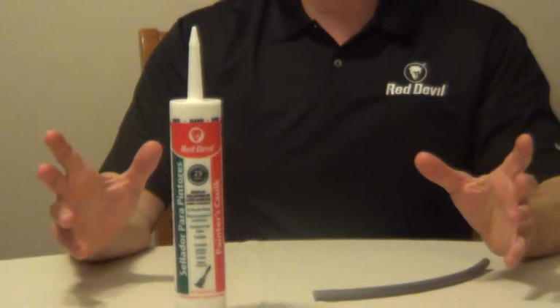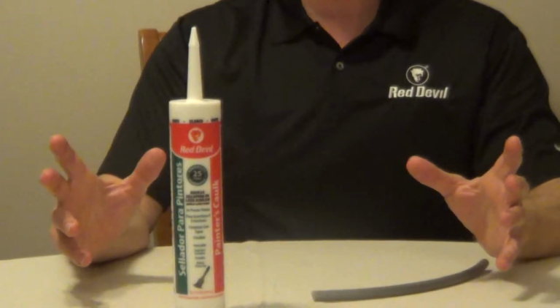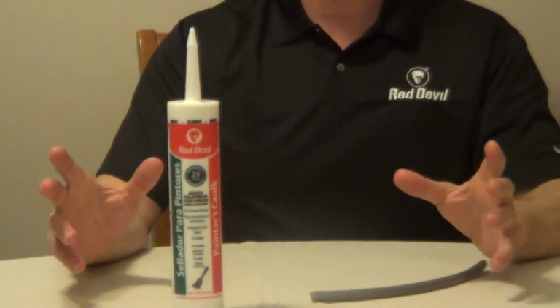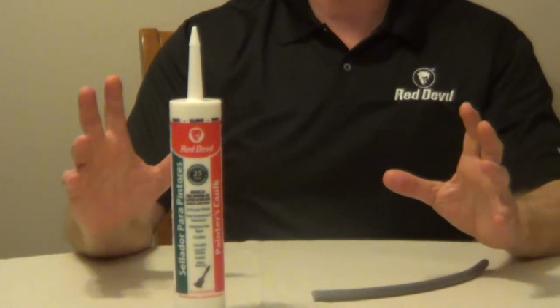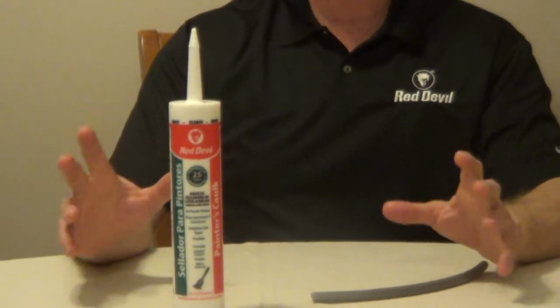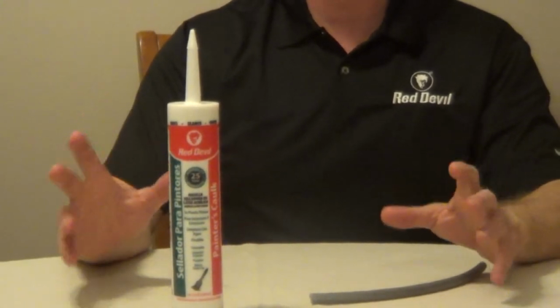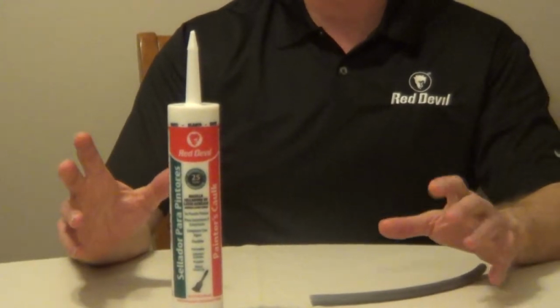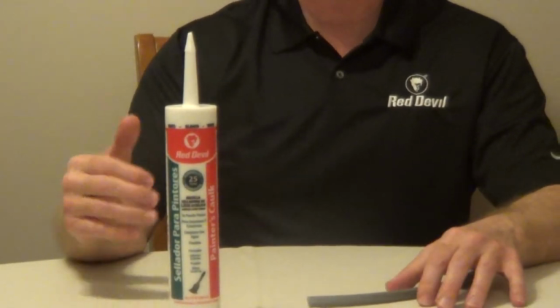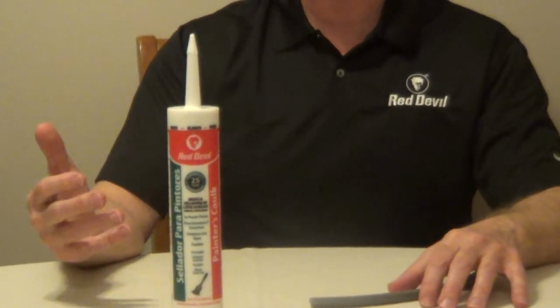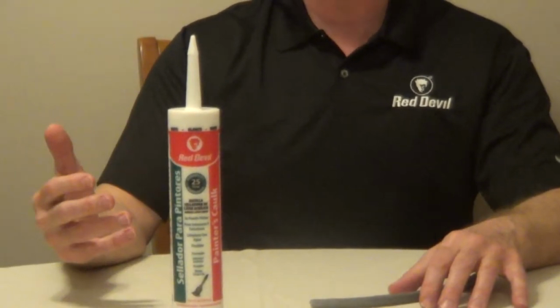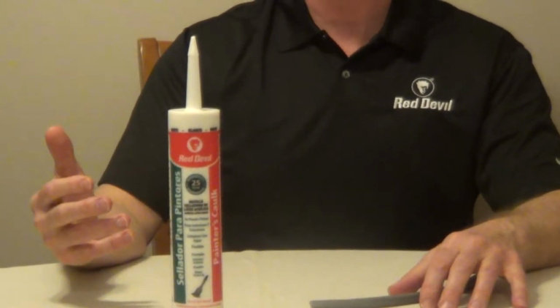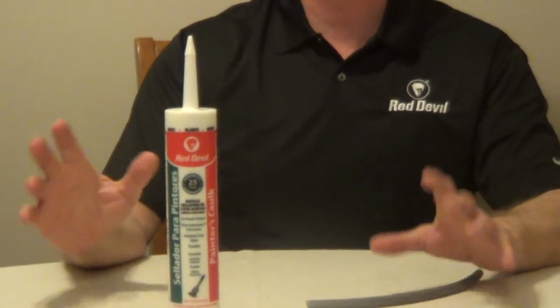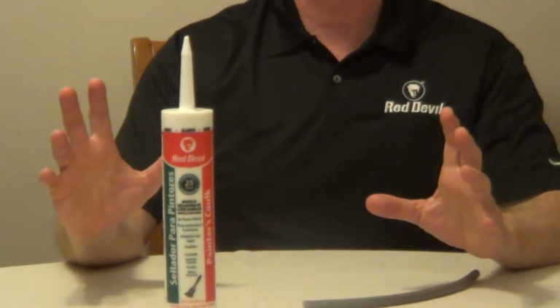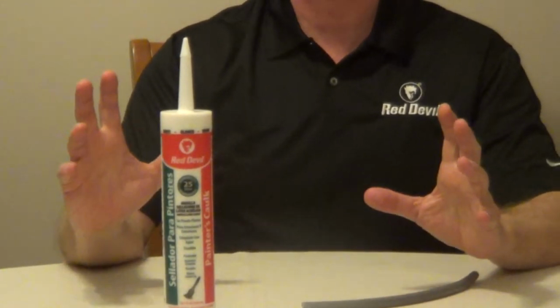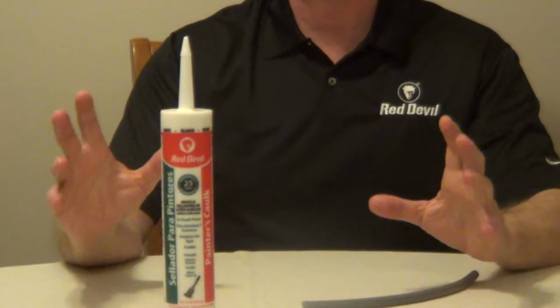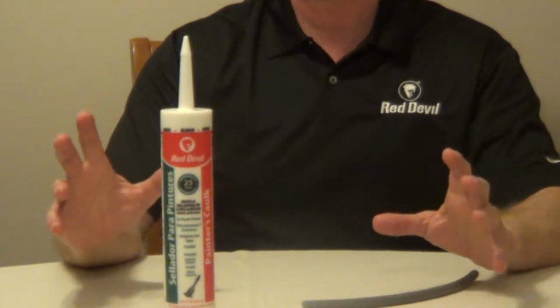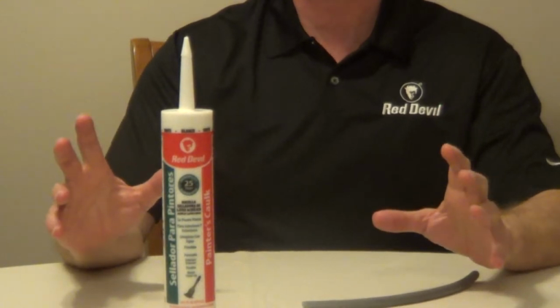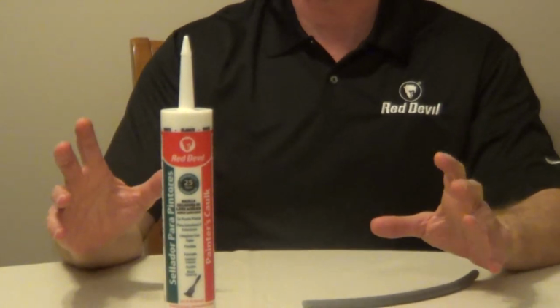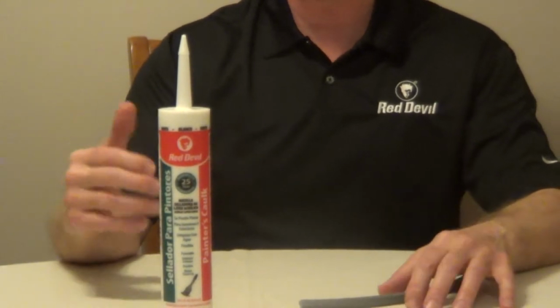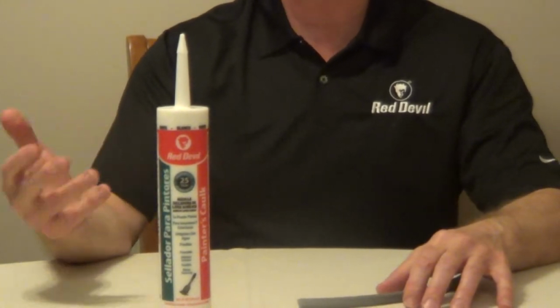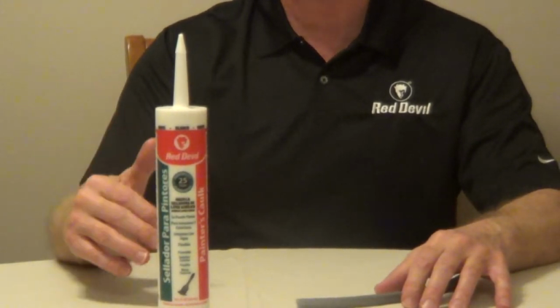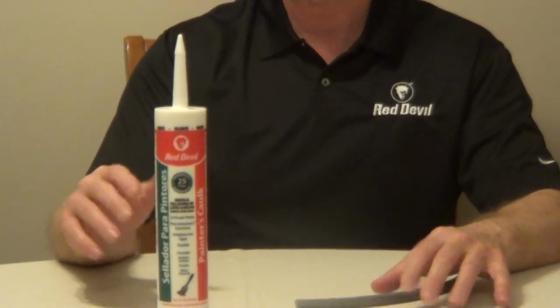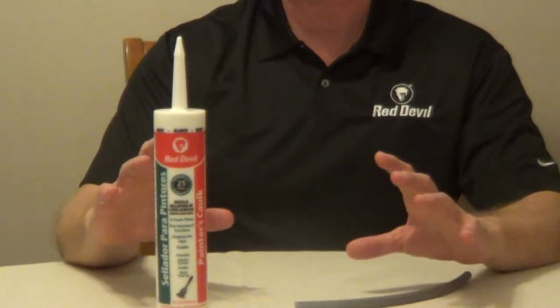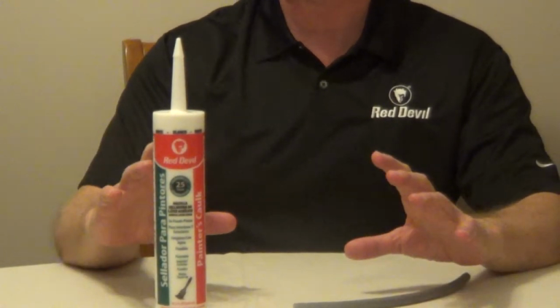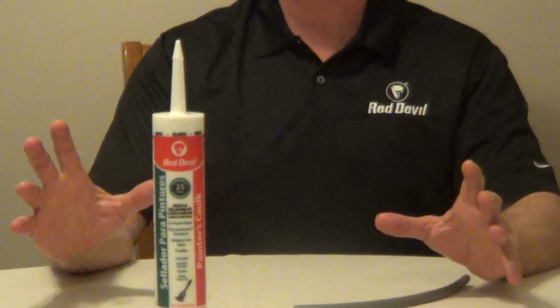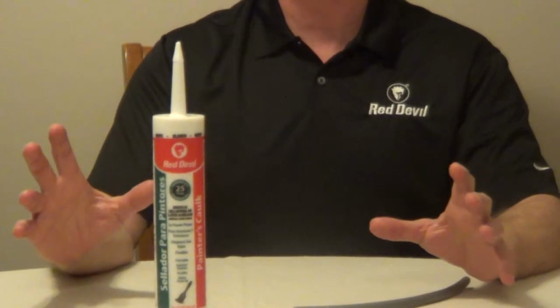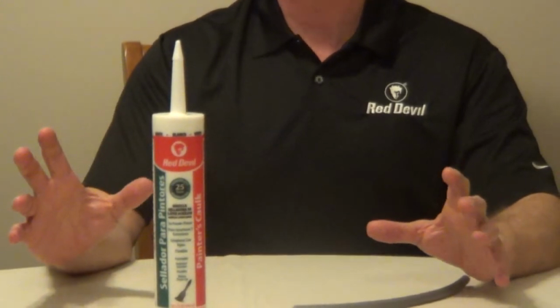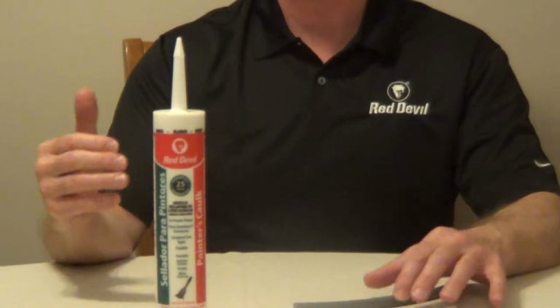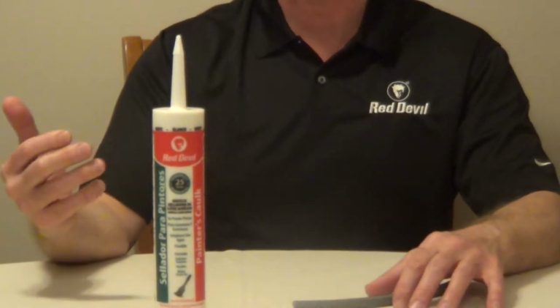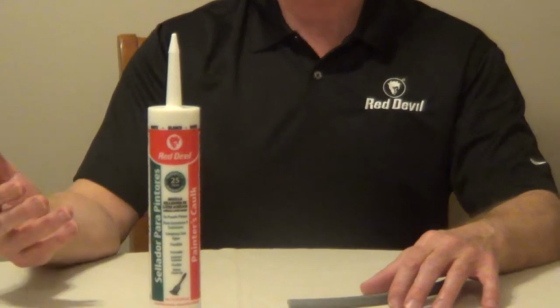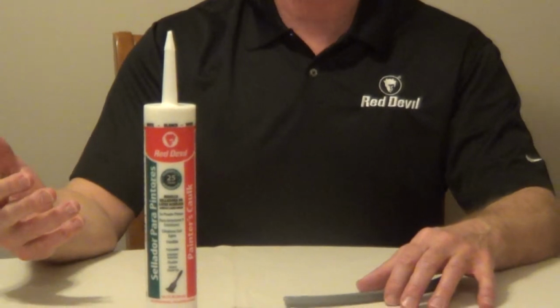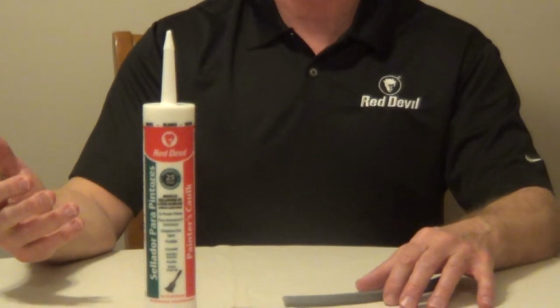Red Devil's Painter's Caulk is a professional formula designed for easy paintability. It creates a tight waterproof seal that can be used inside and out, accepts all types of paint, and cleans up with water.